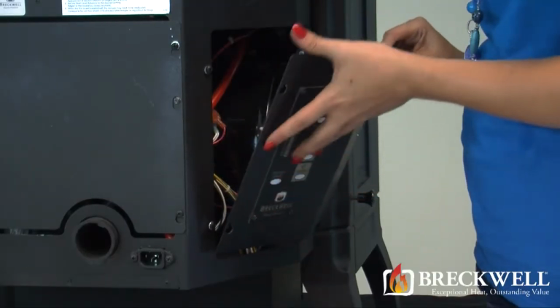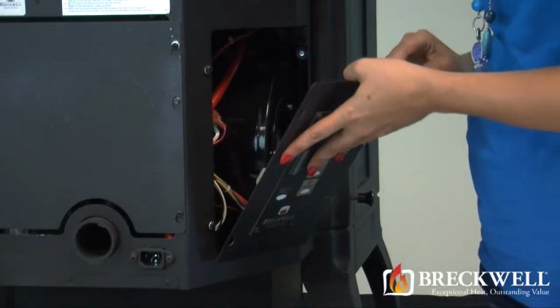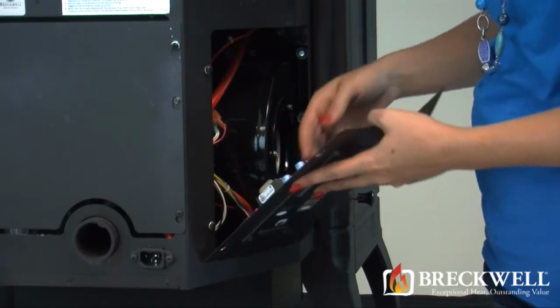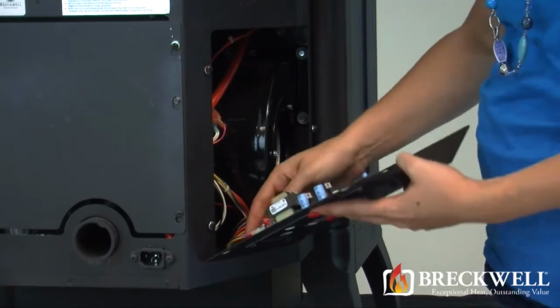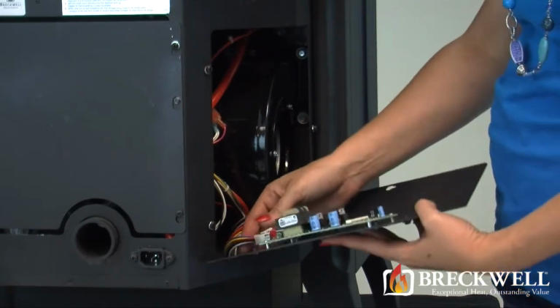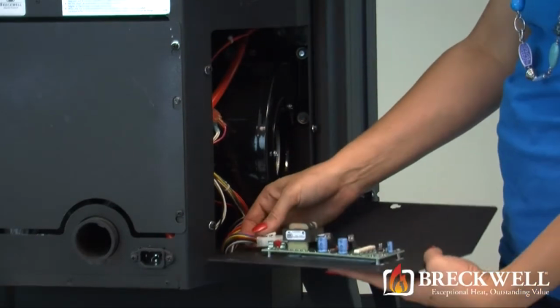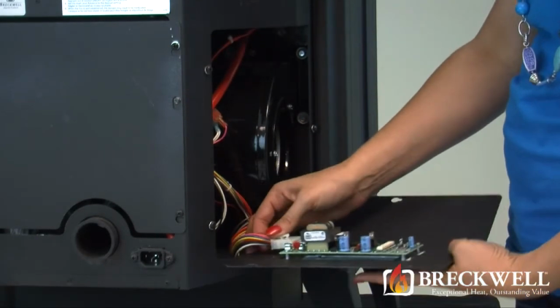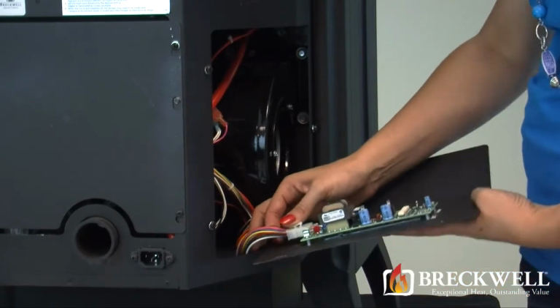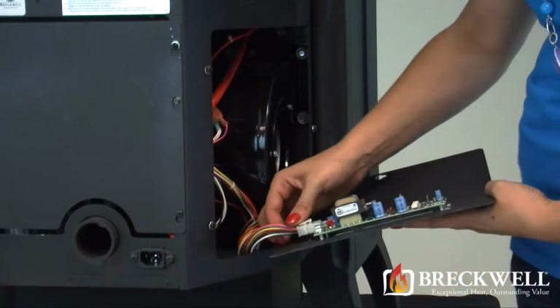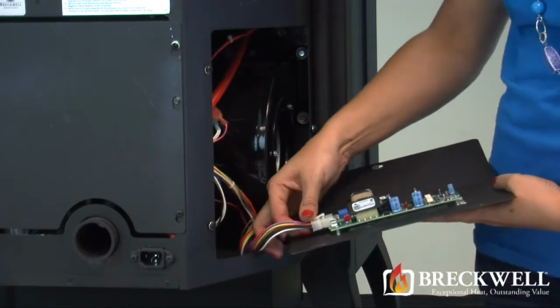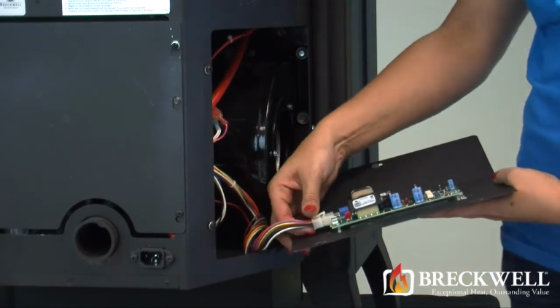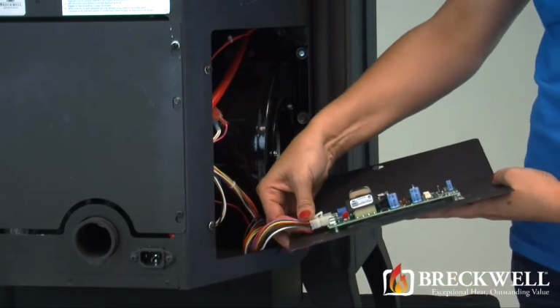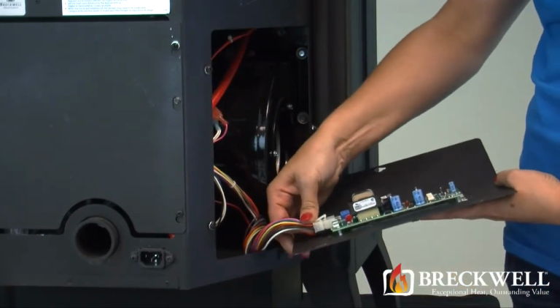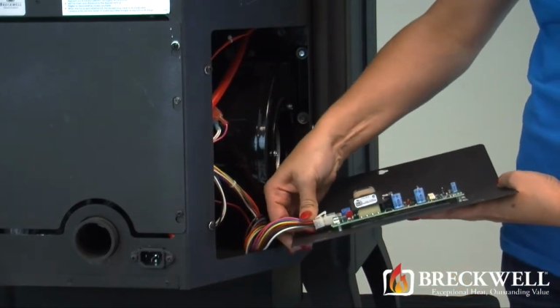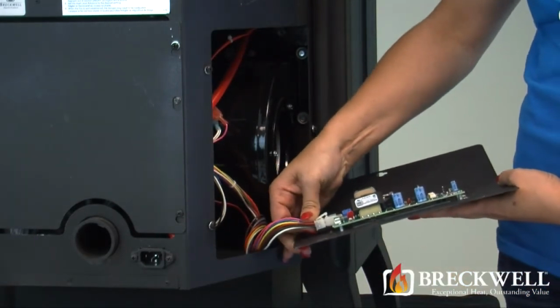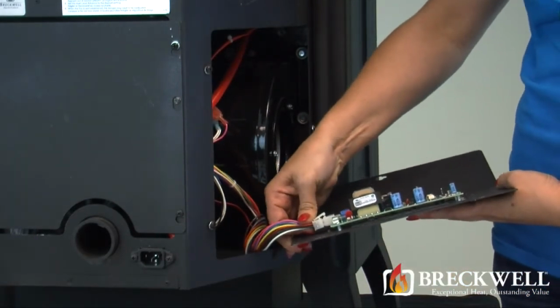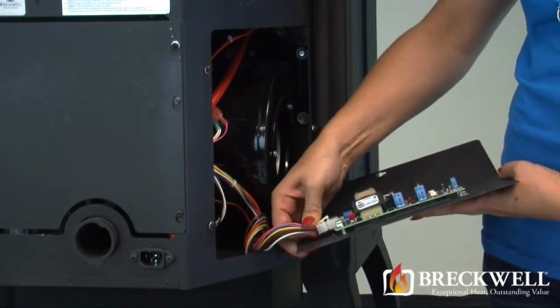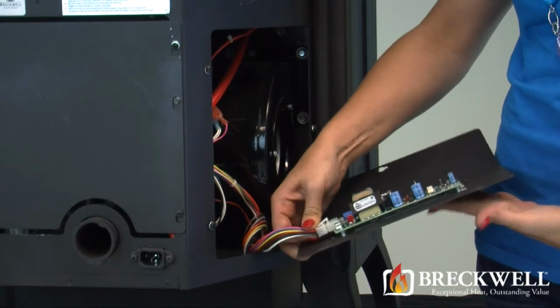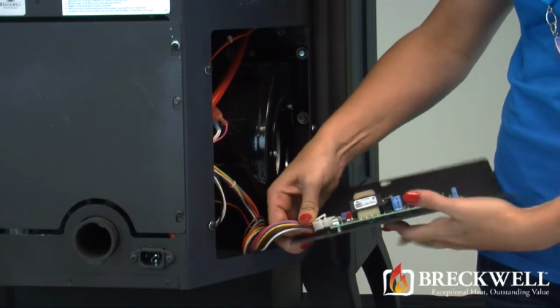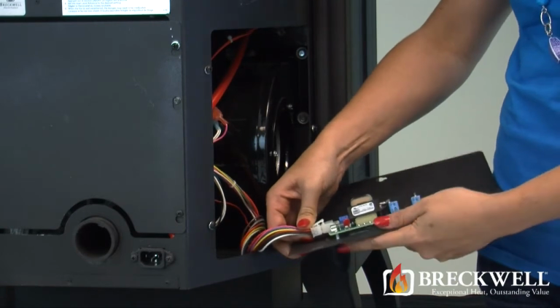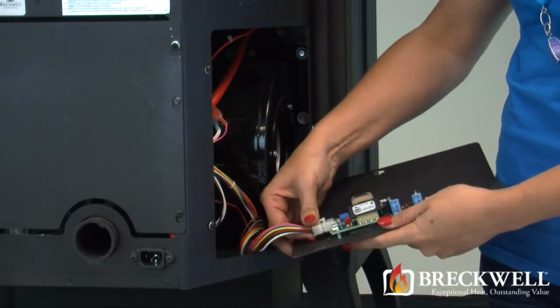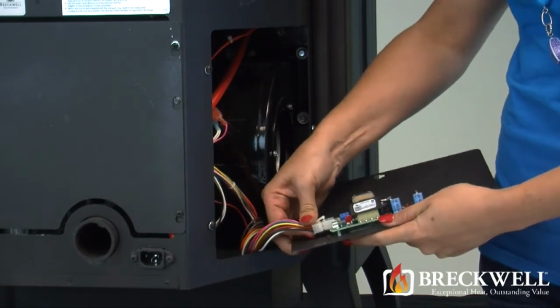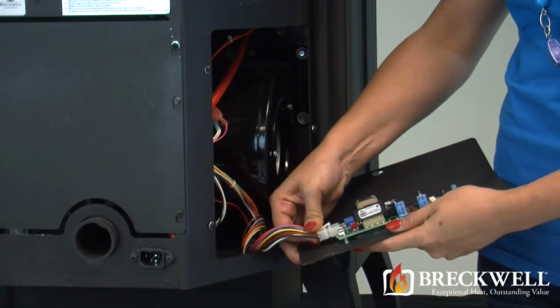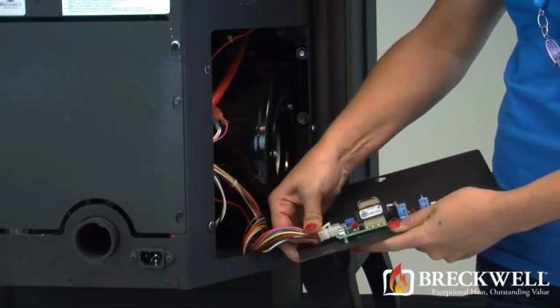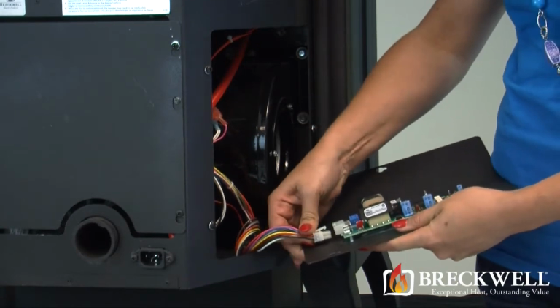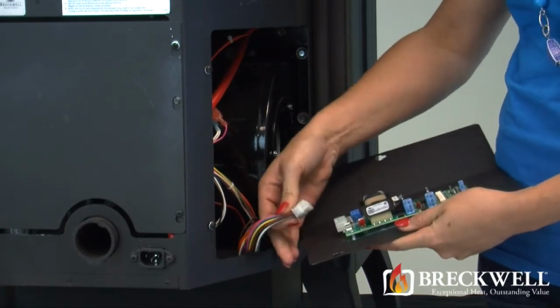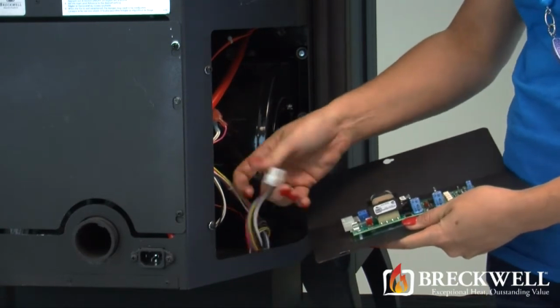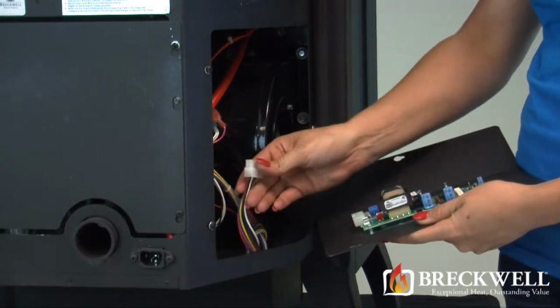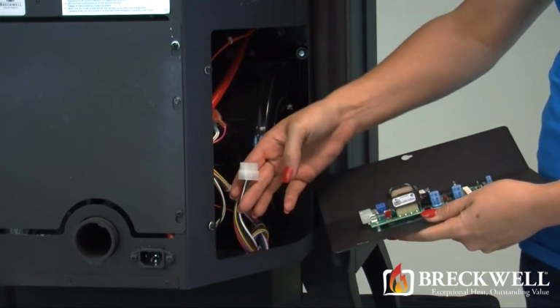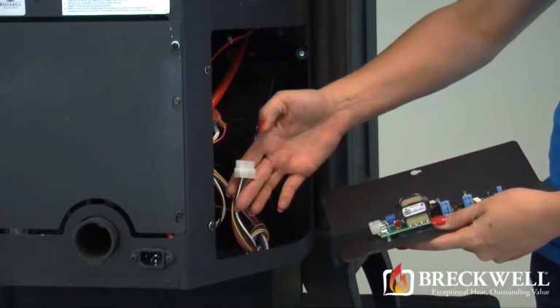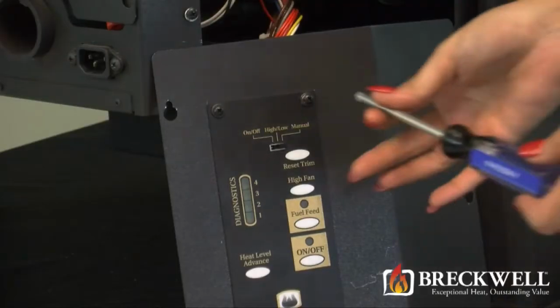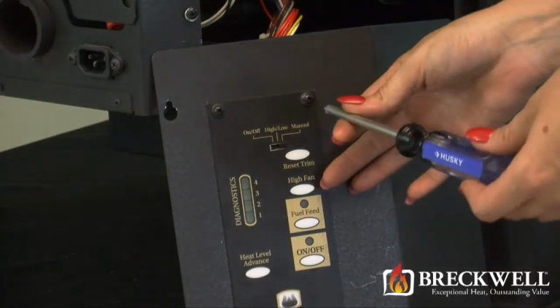Holding this side panel in one hand, use your other hand to remove the molex plug on the bottom of the control board. You may need to use your thumb to release the locking lever.